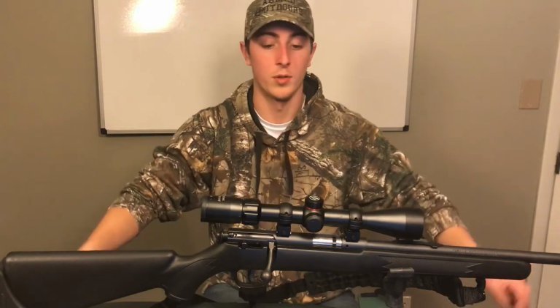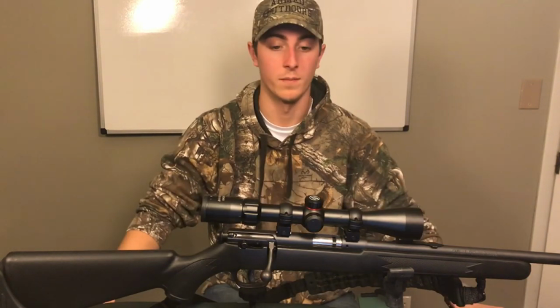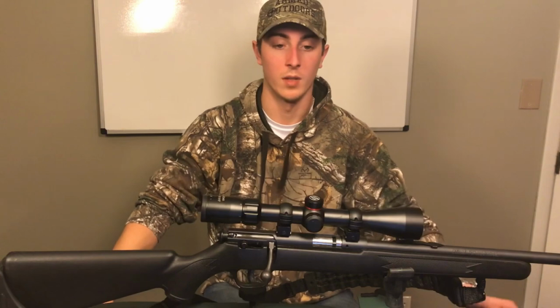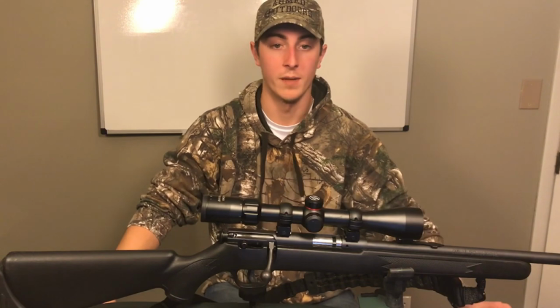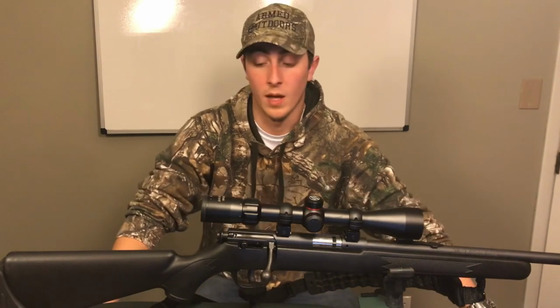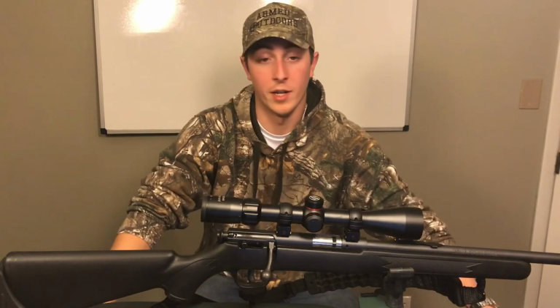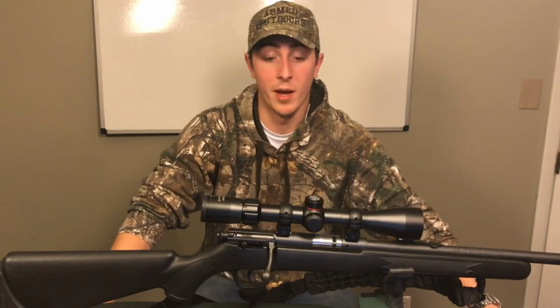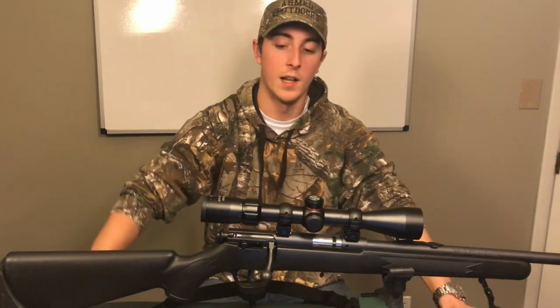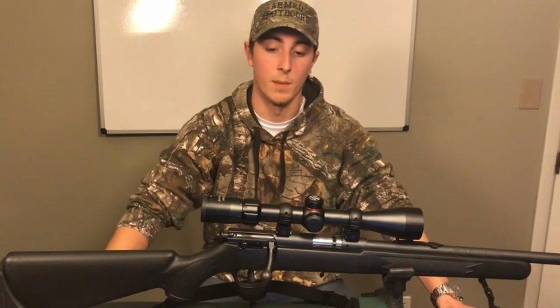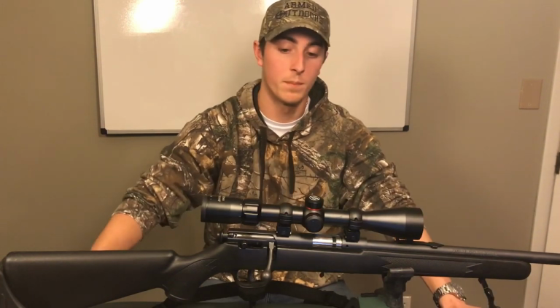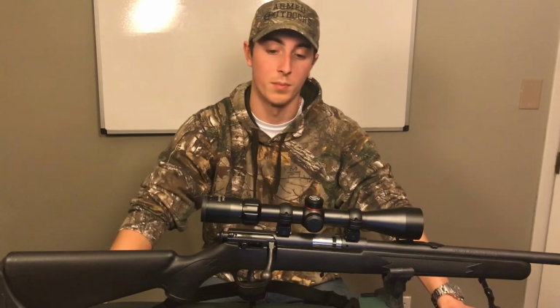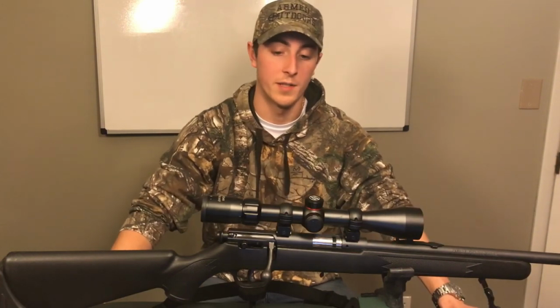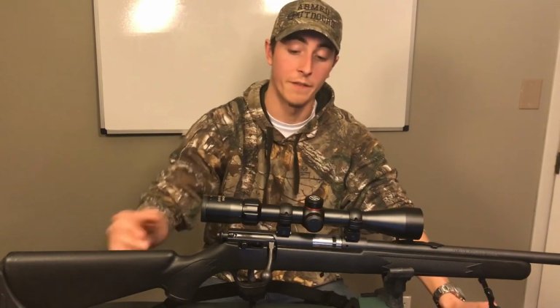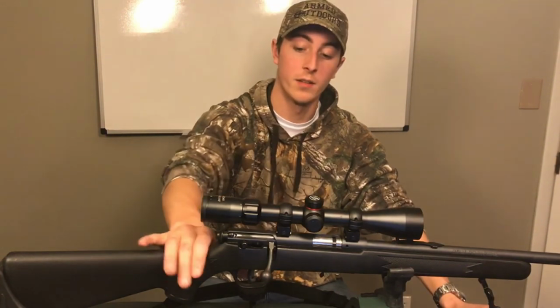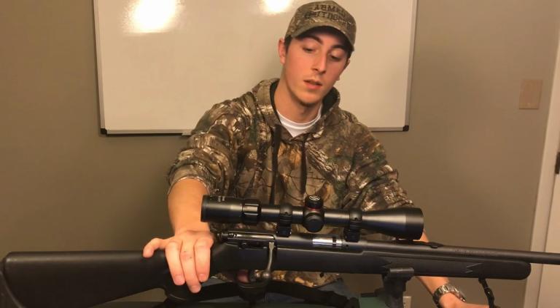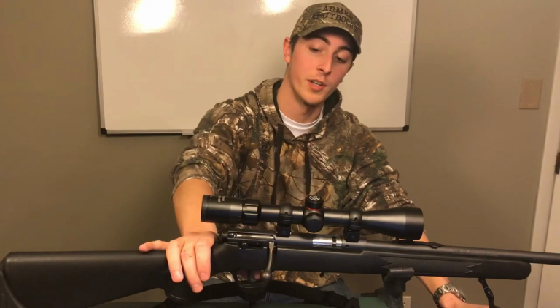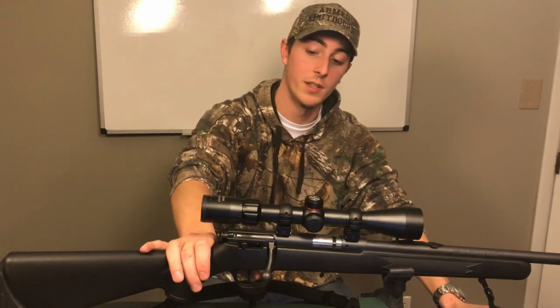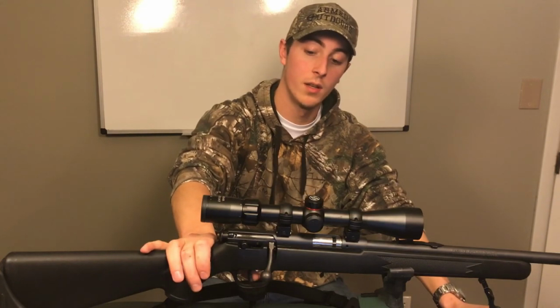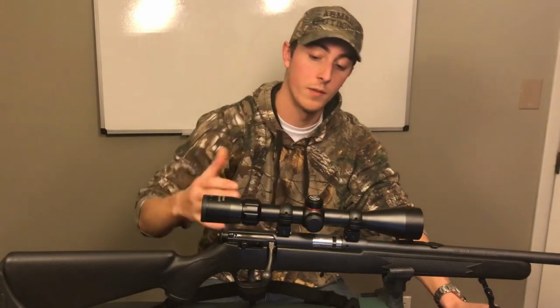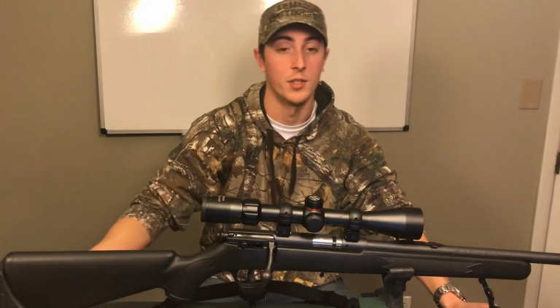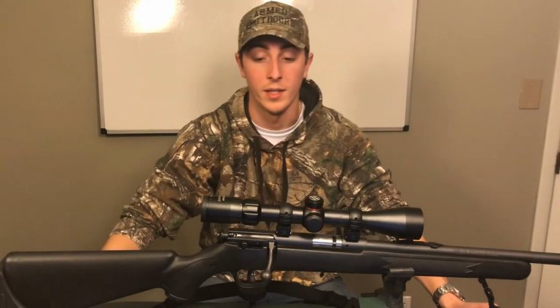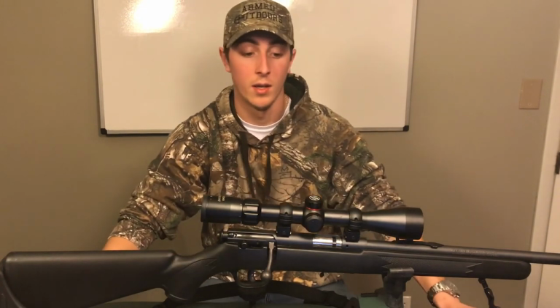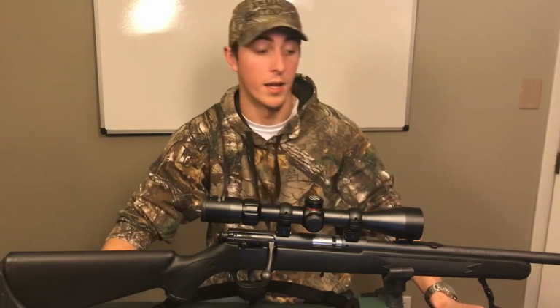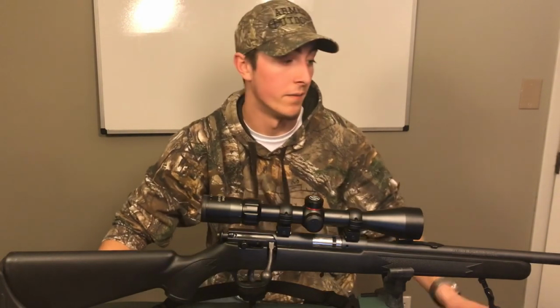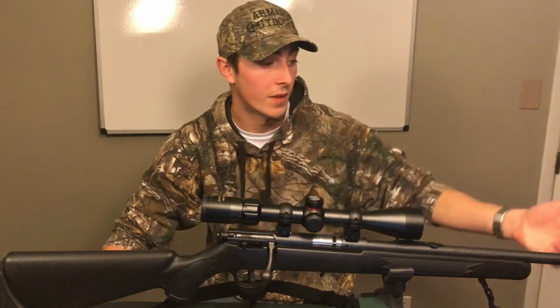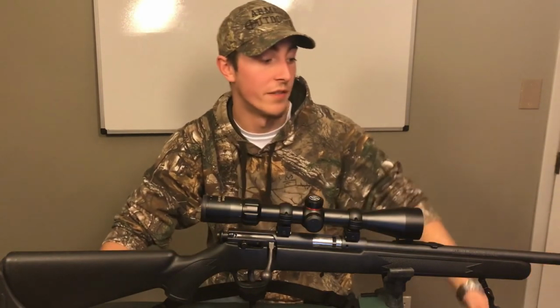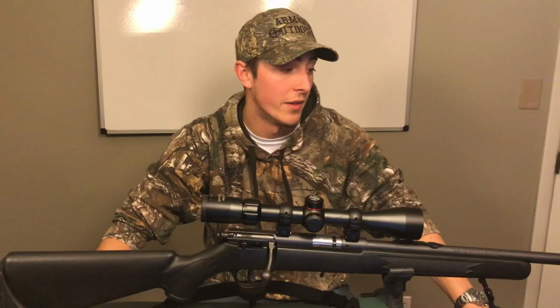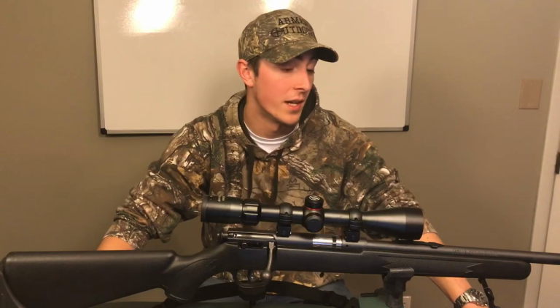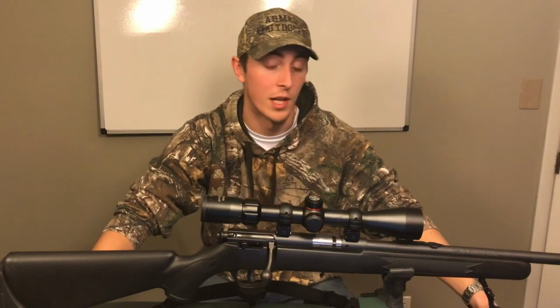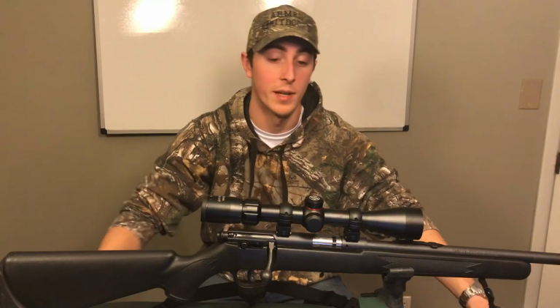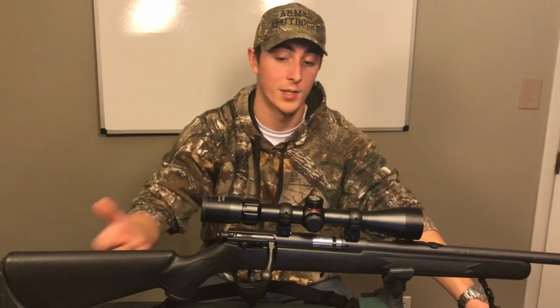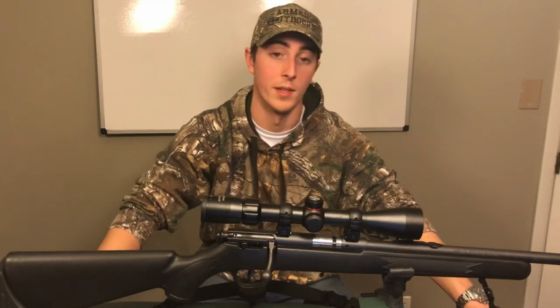Pros of this gun: it's lightweight and I've never had a jam on it. Cons — personal preference — I'm not a fan of the trigger safety, I just don't like it. And I wasn't a fan of the open sights, which is mainly why I got a scope on there.